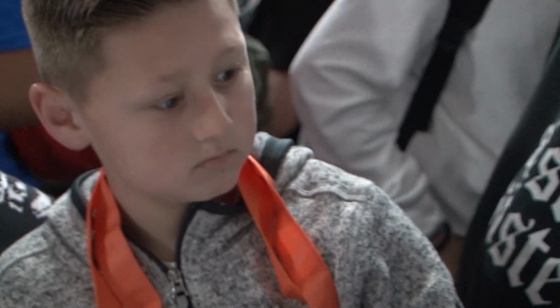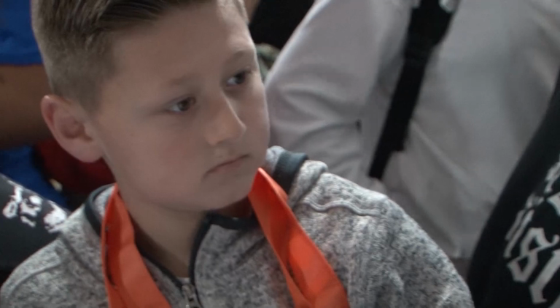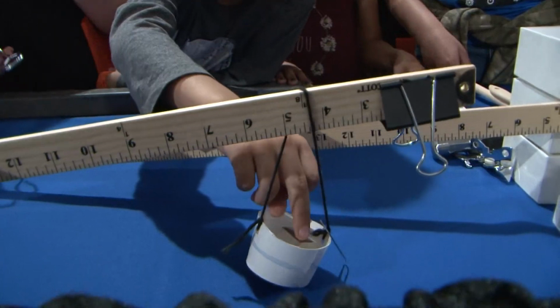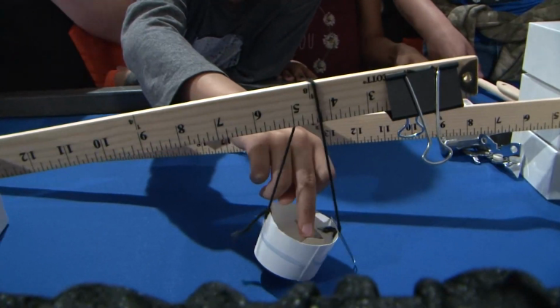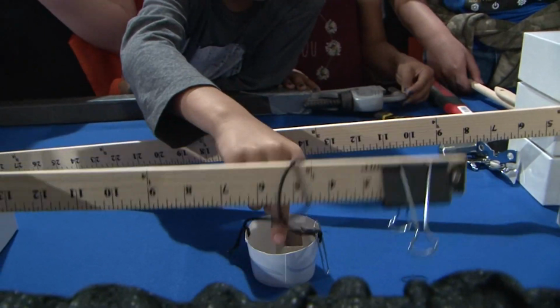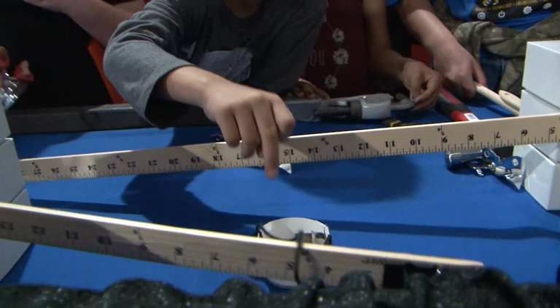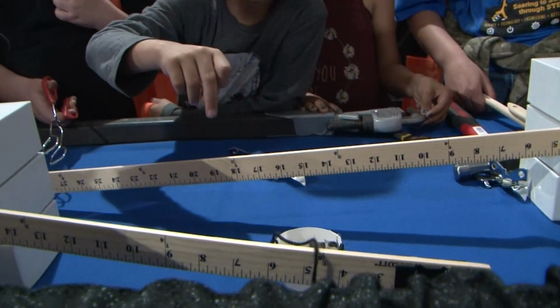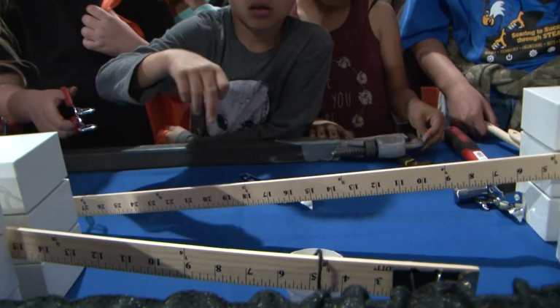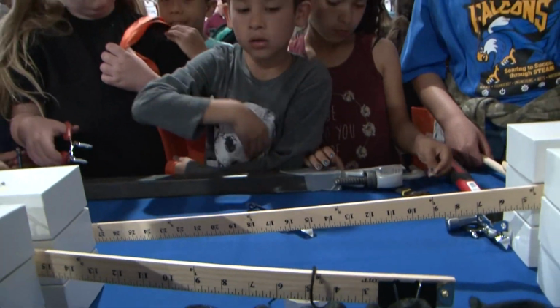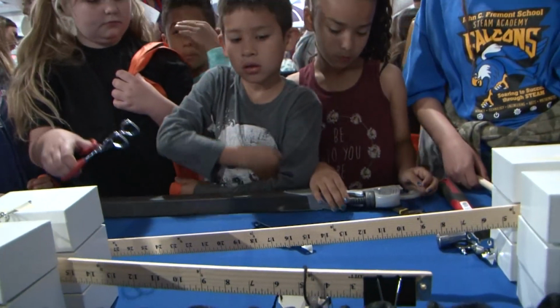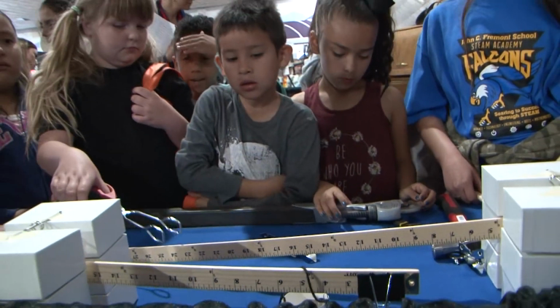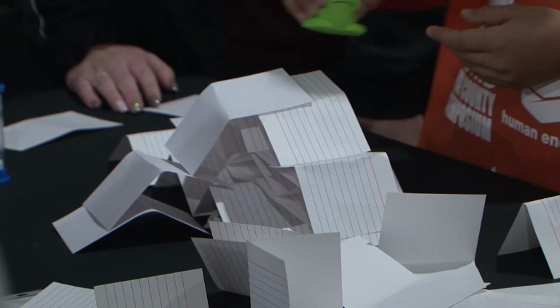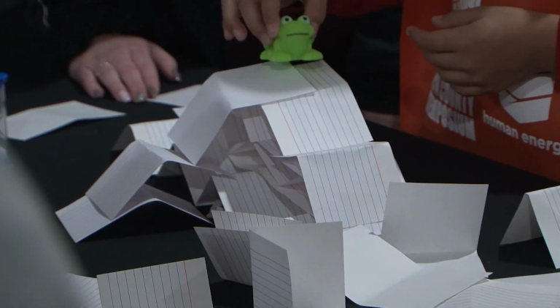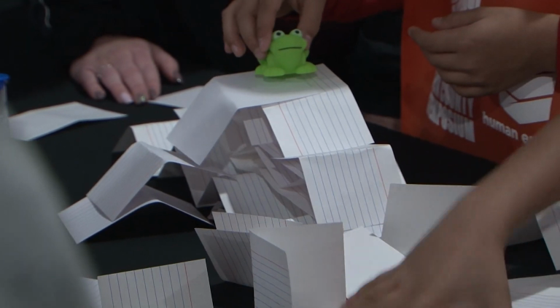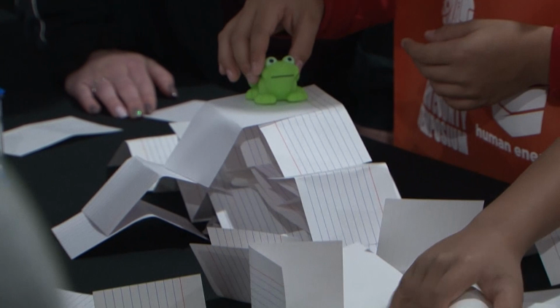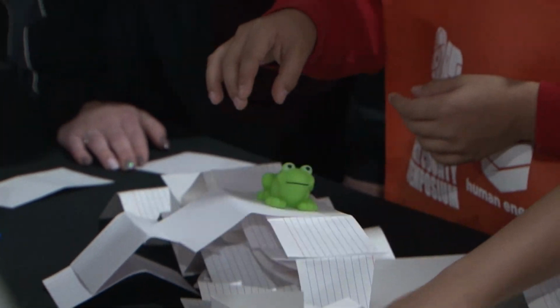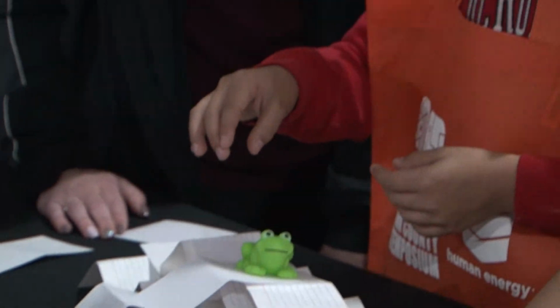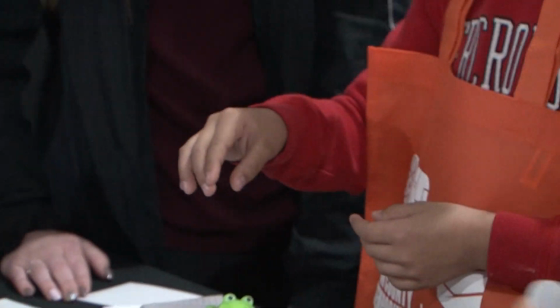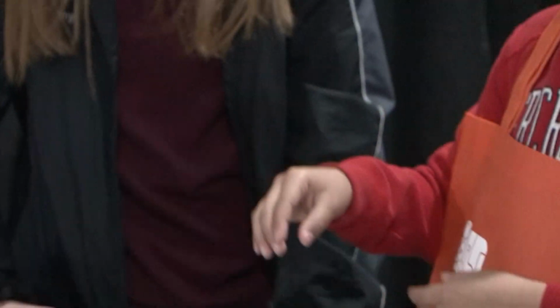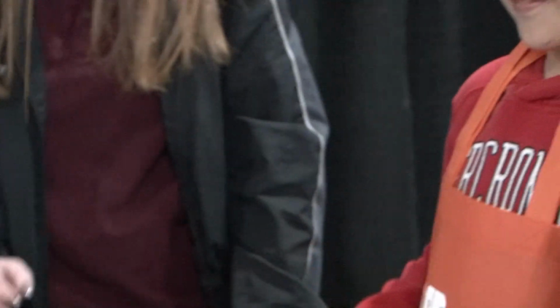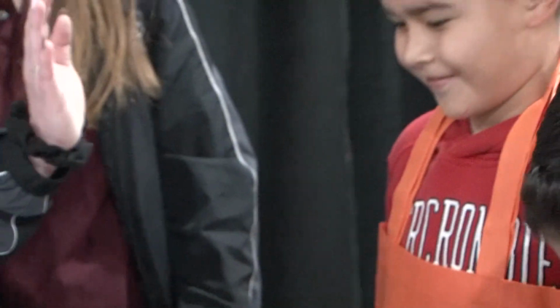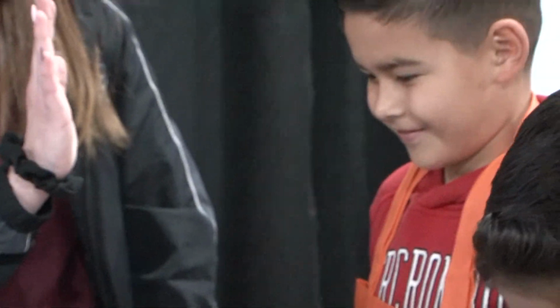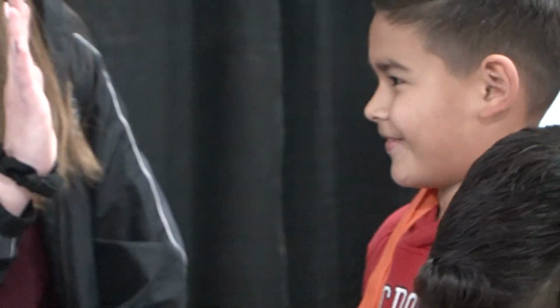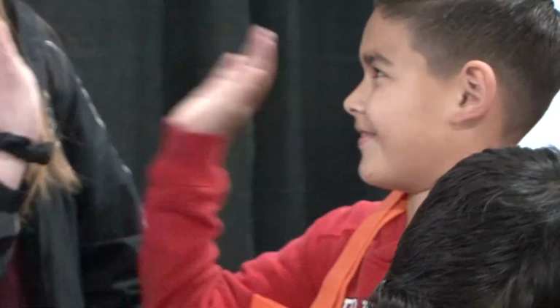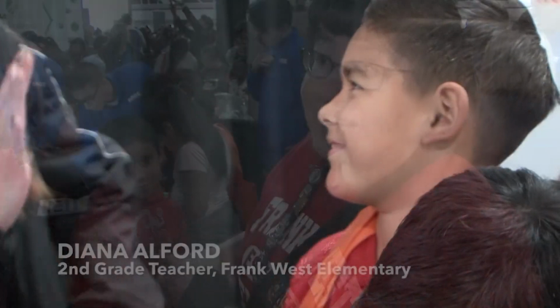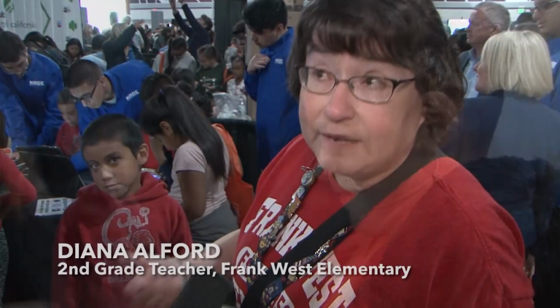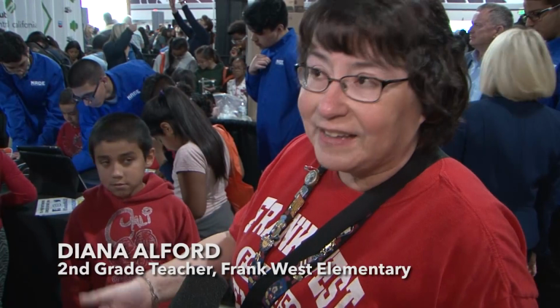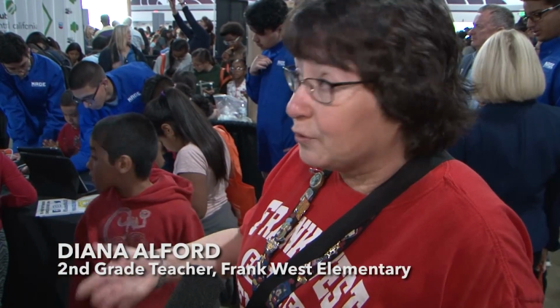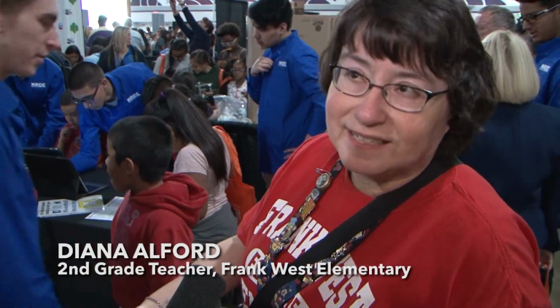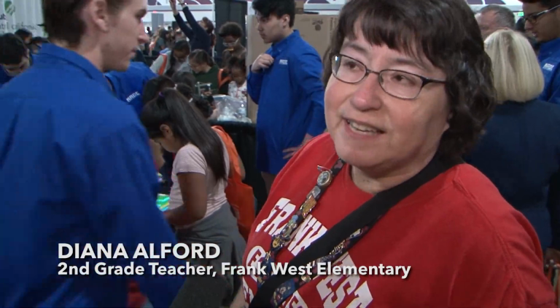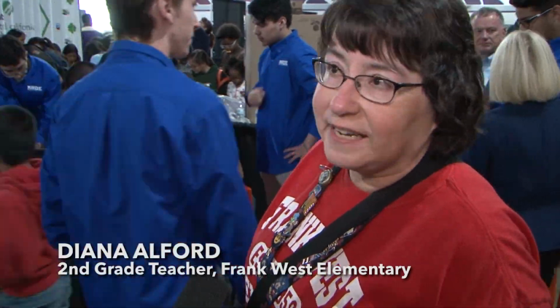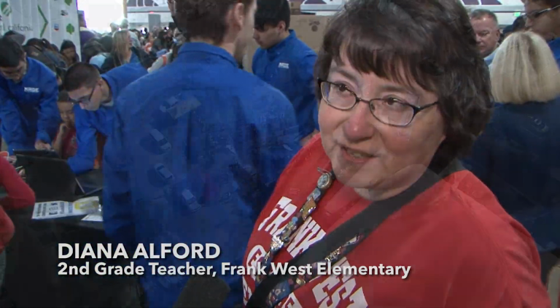What is this machine? They're excited about energy, about how things work, and we've been doing science experiments in the classroom, so this just continues that excitement and that interest in the science field.